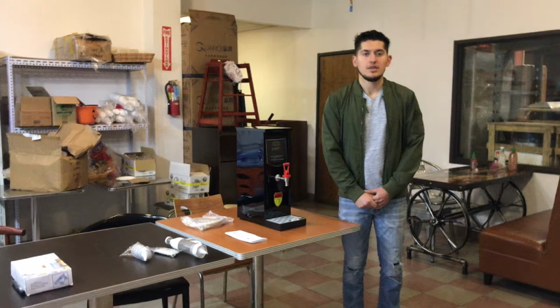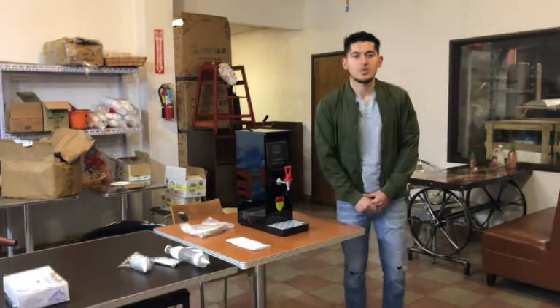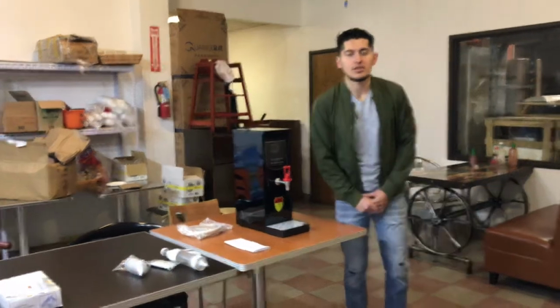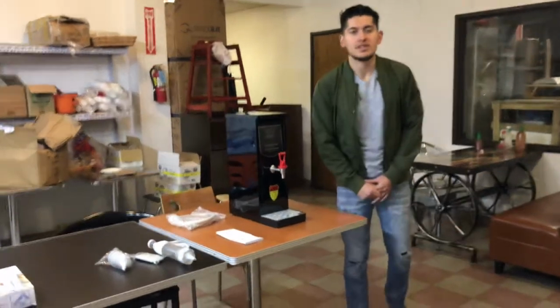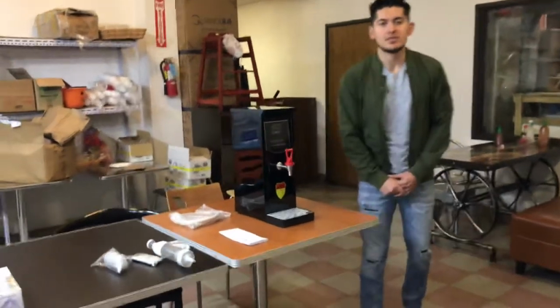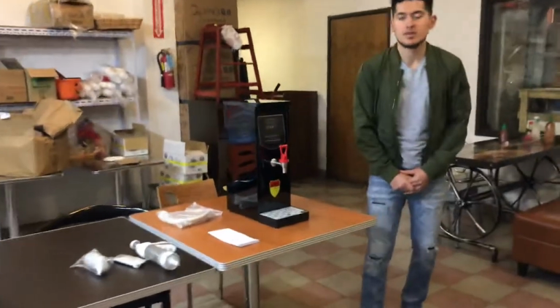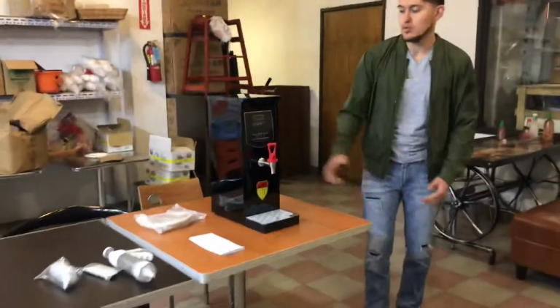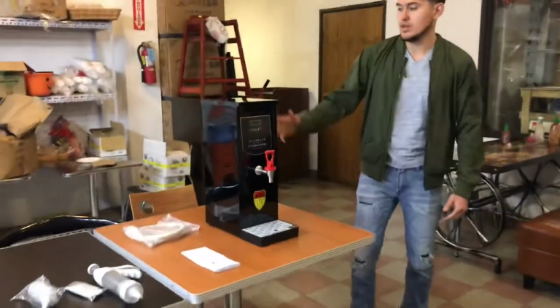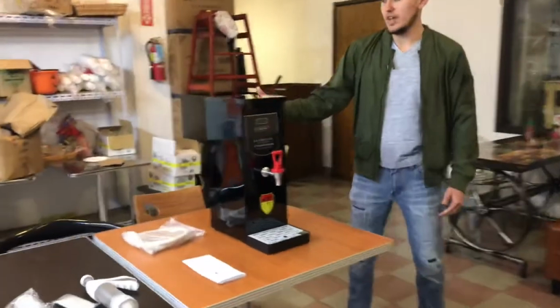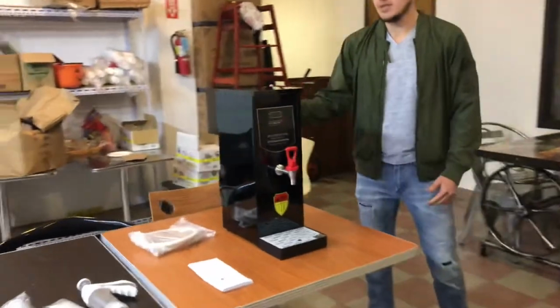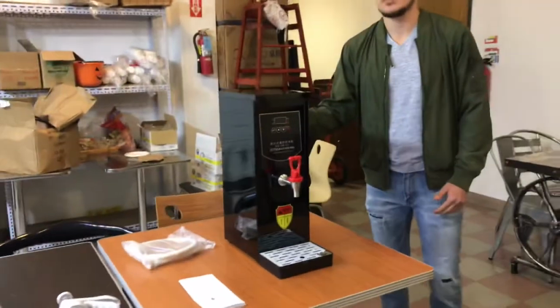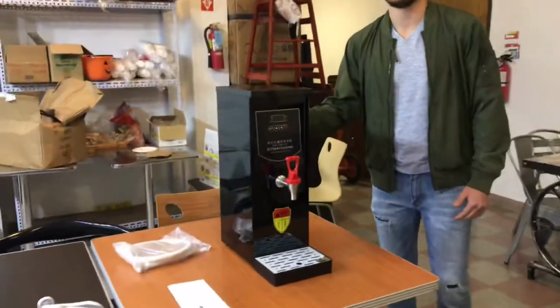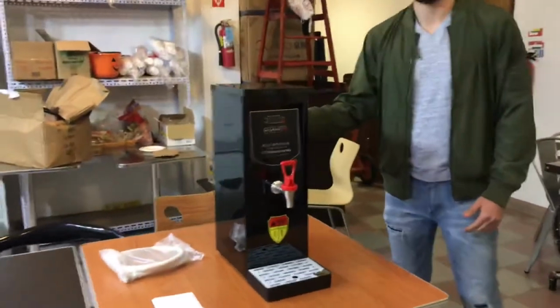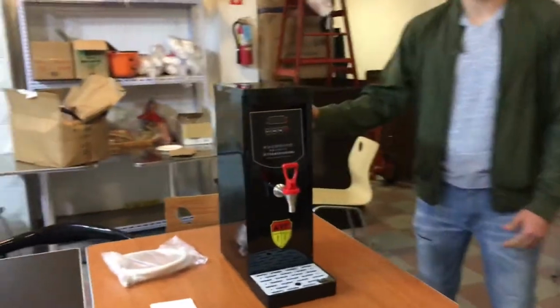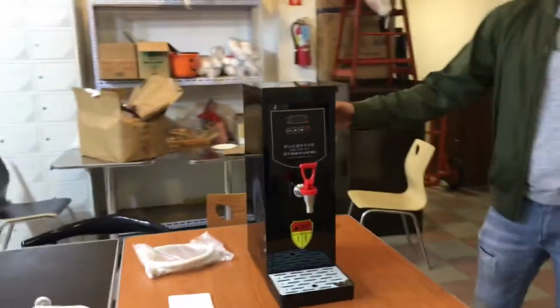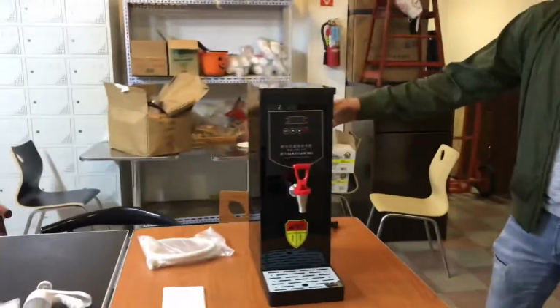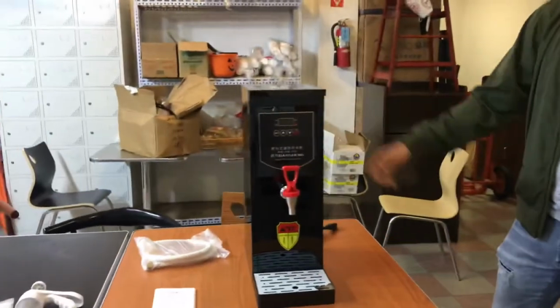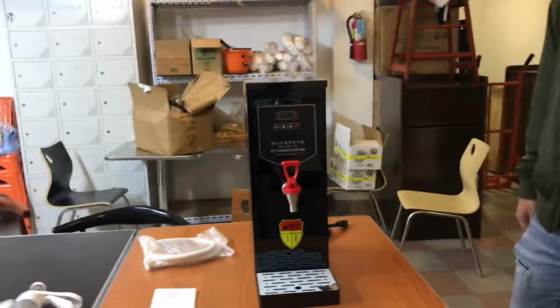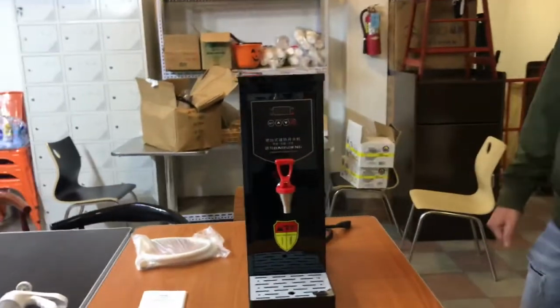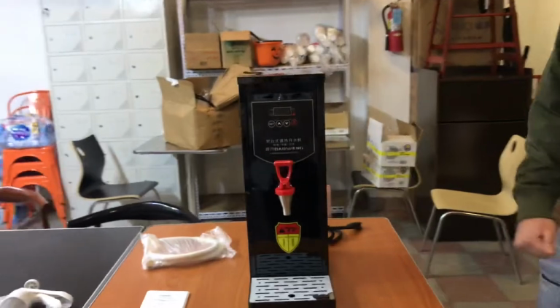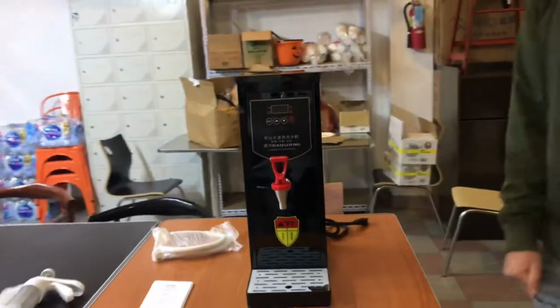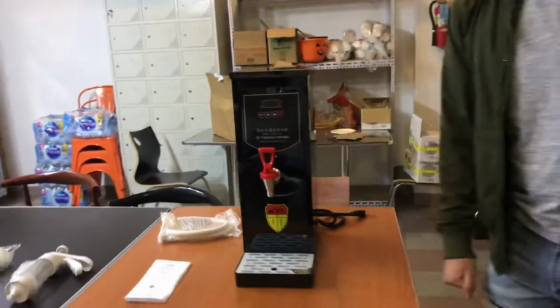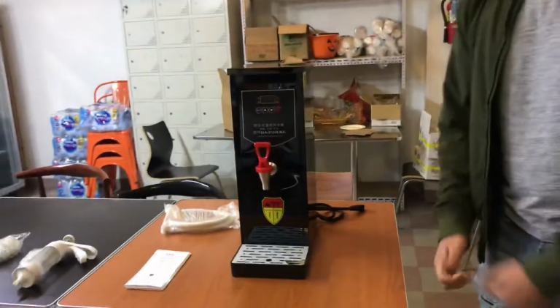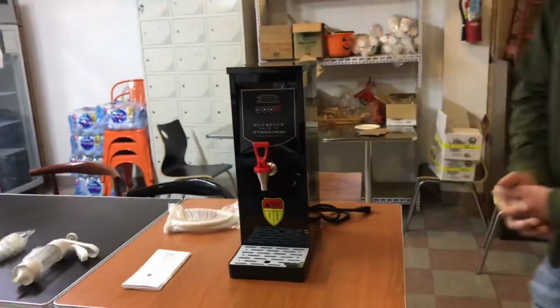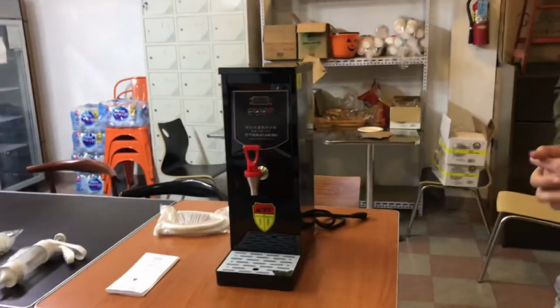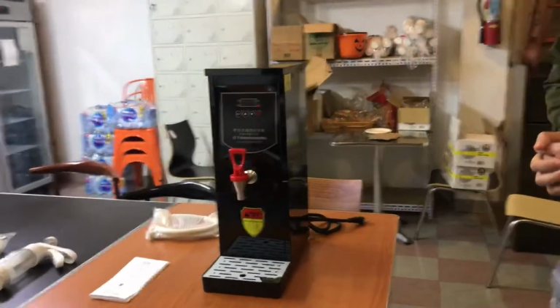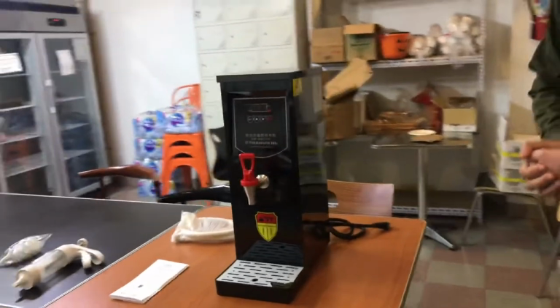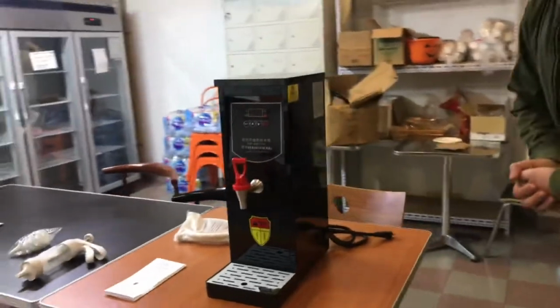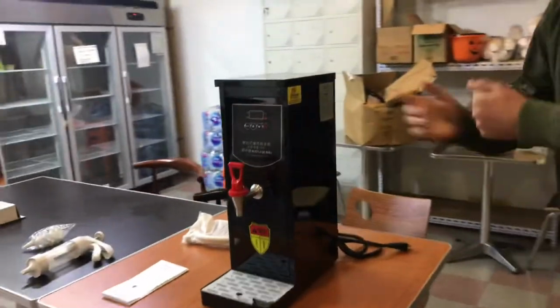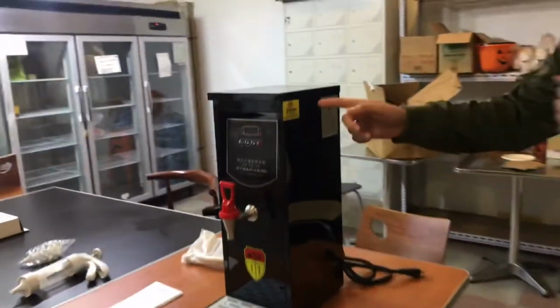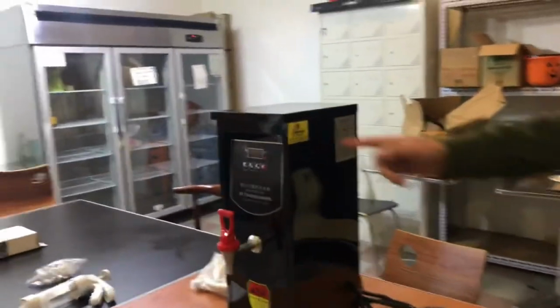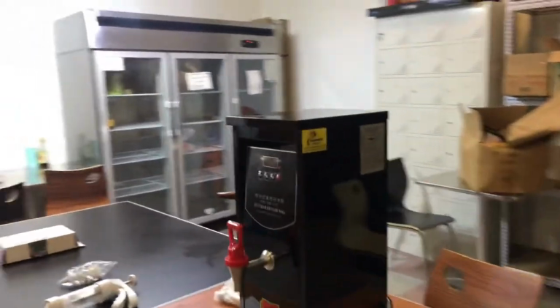Today we're going to go ahead and demonstrate one of our brand new items. This is going to be a water-boiled machine. The brand on the unit is going to be our own company brand, Cooler Depot.